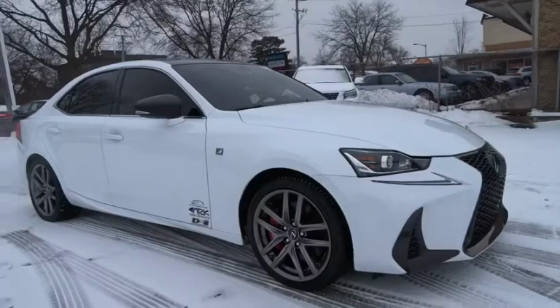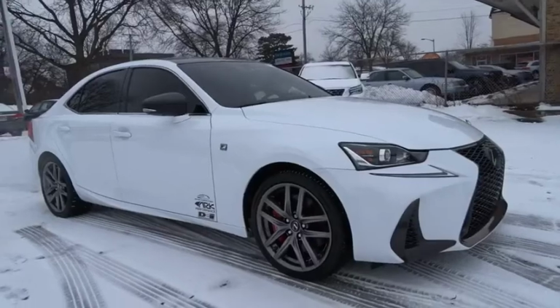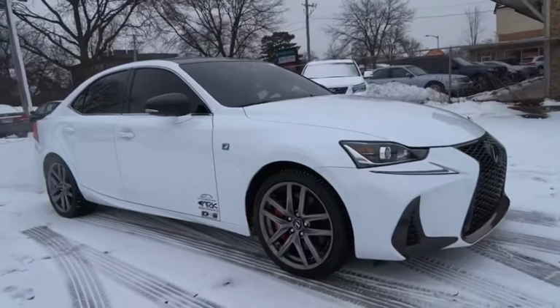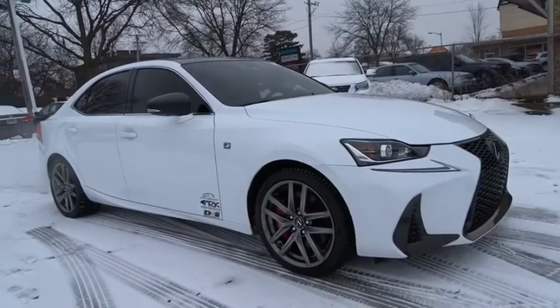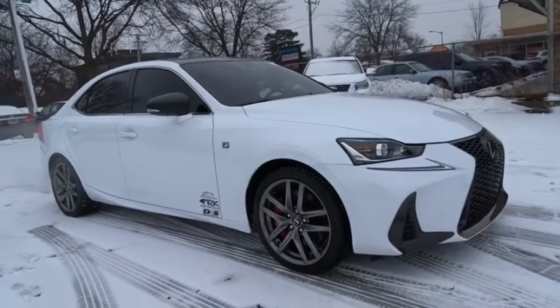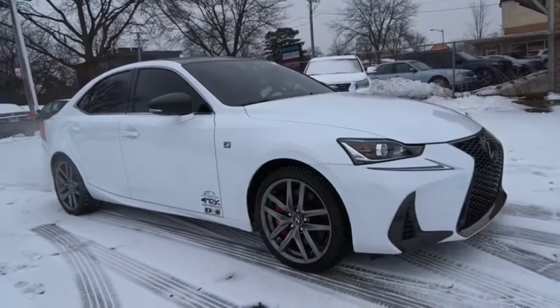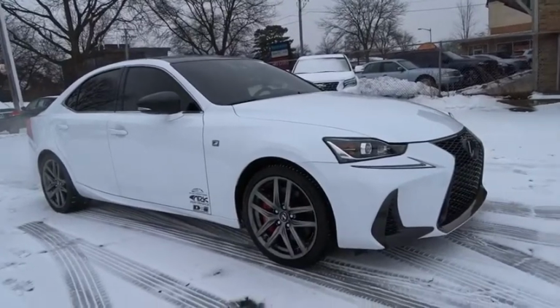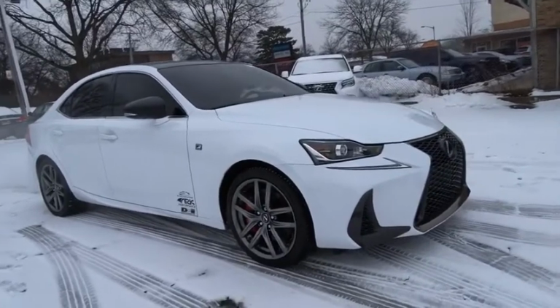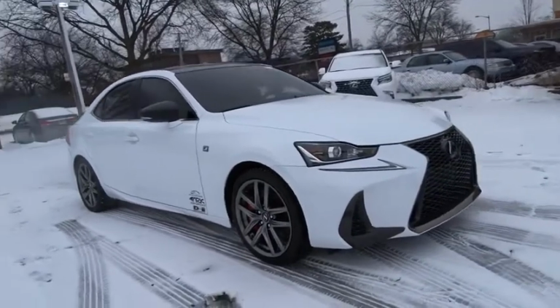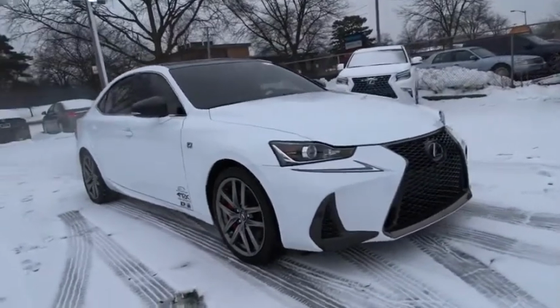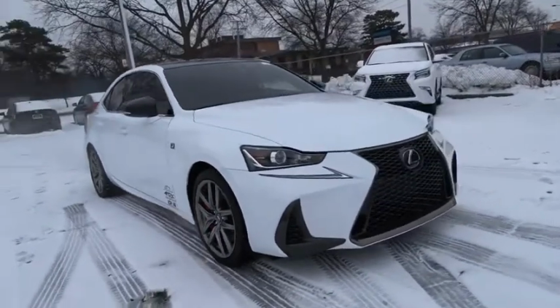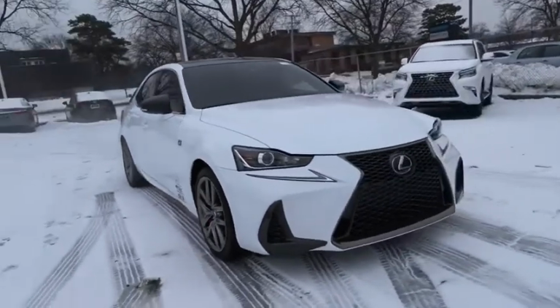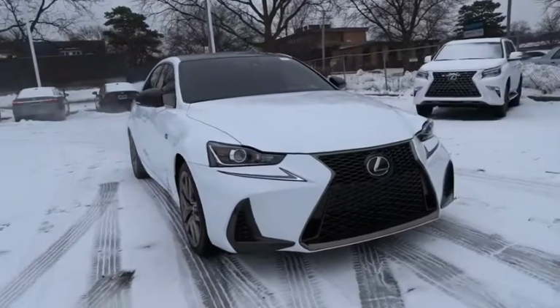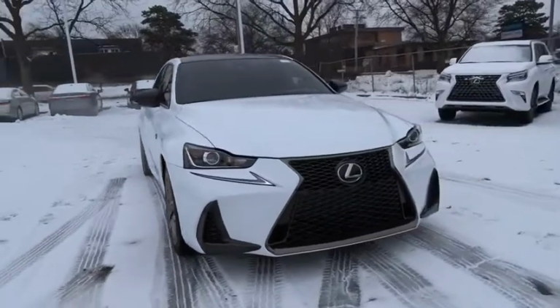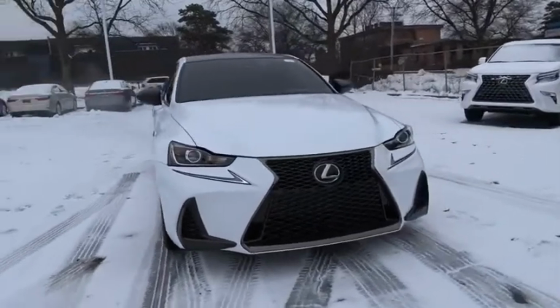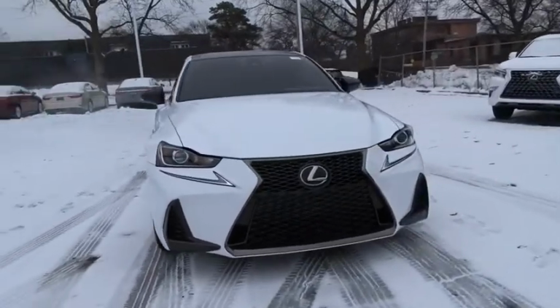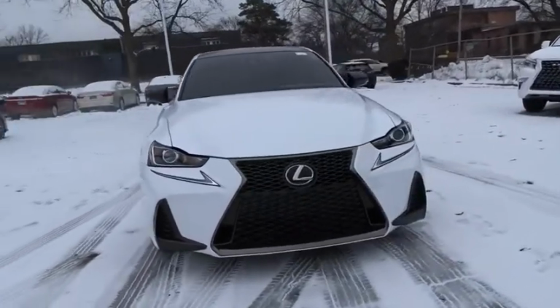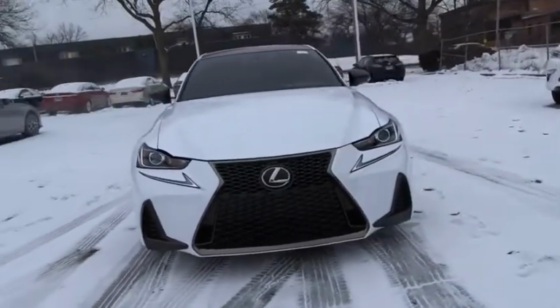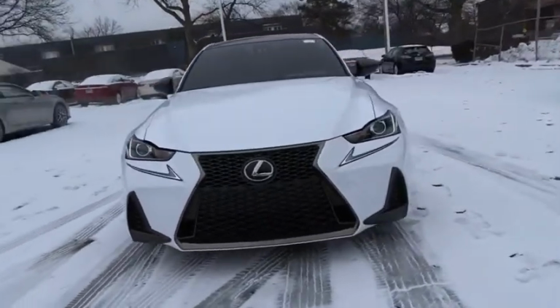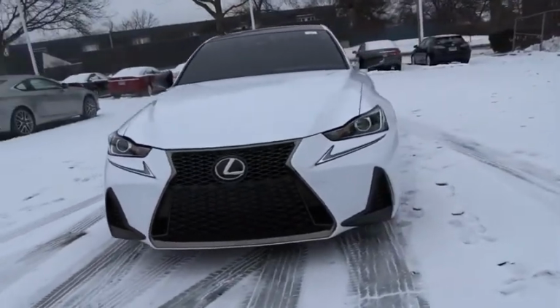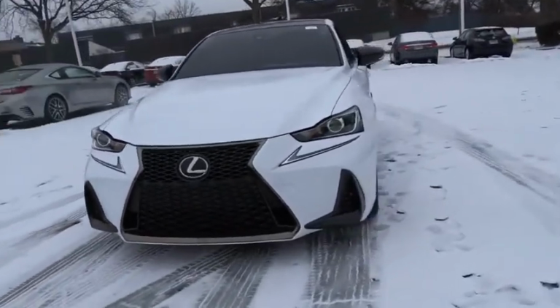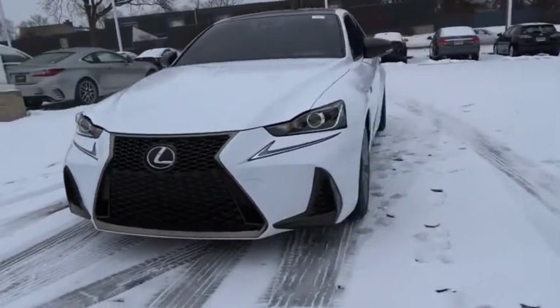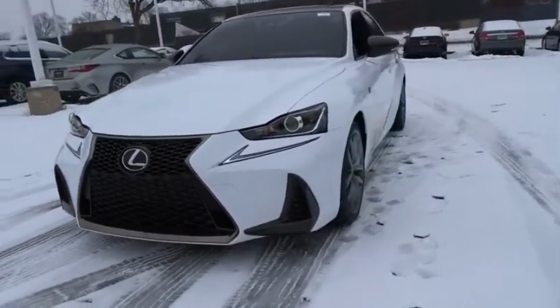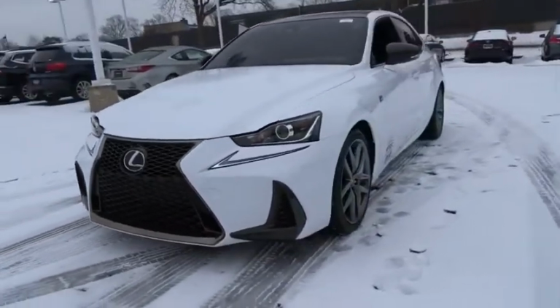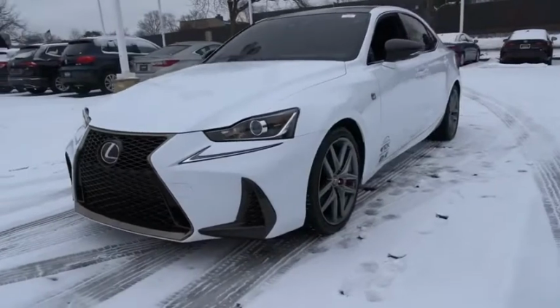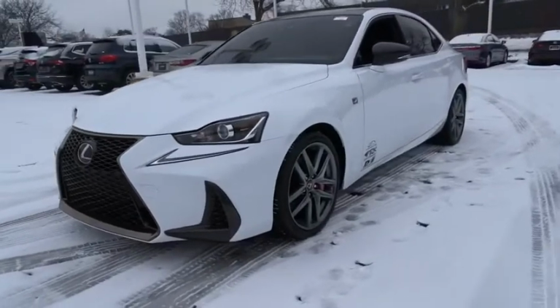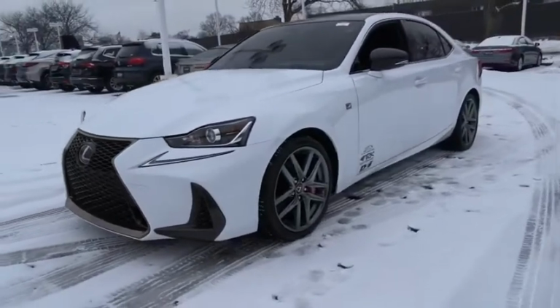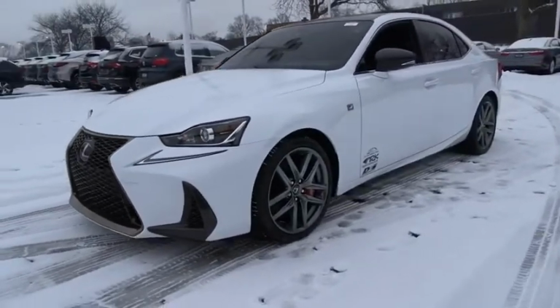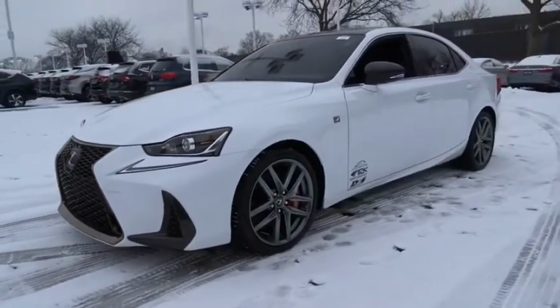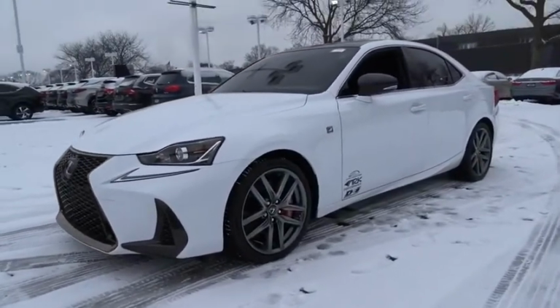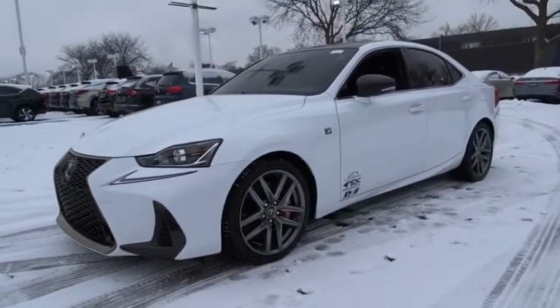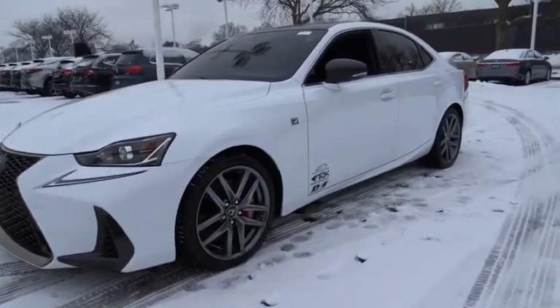Come test drive the 2017 Lexus IS. The IS is the compact luxury sedan offered by Lexus under Toyota. The IS fits the bill for sports-minded drivers looking for luxury in a compact design.